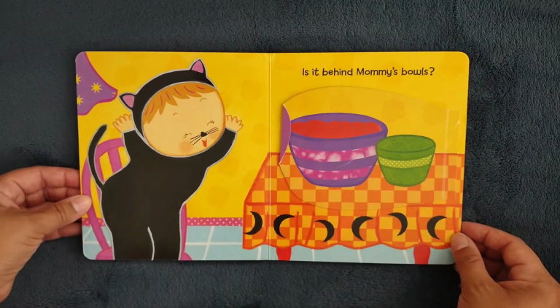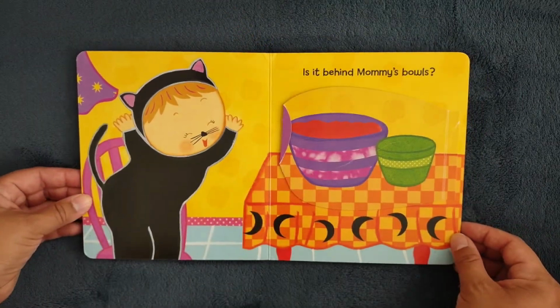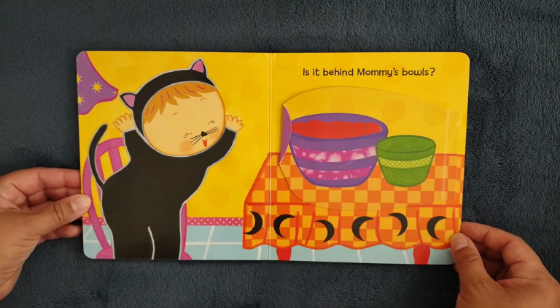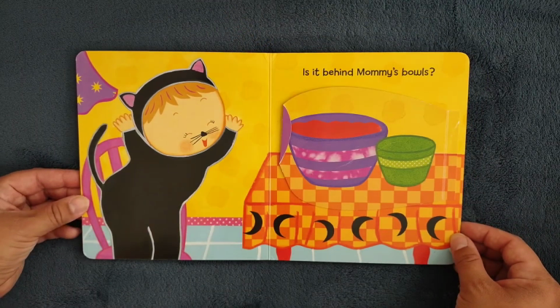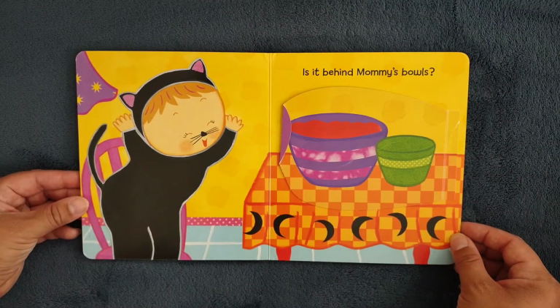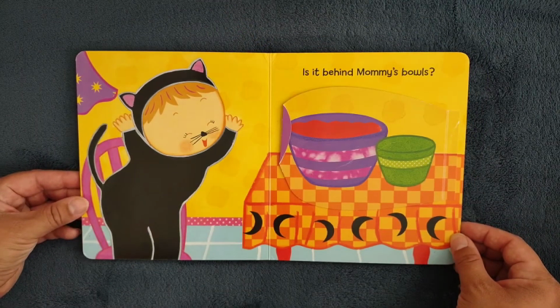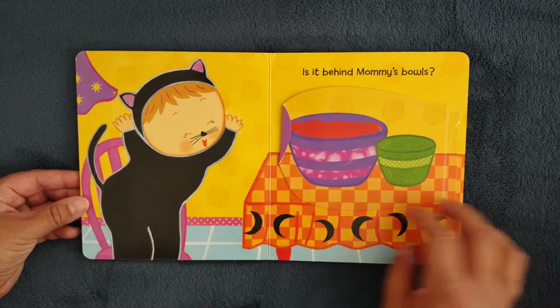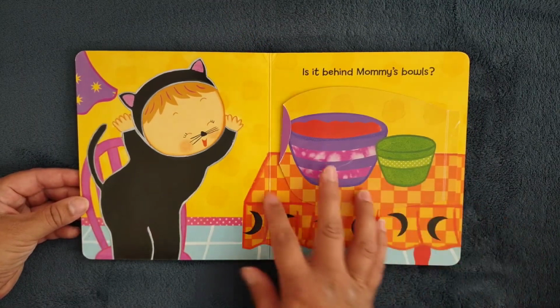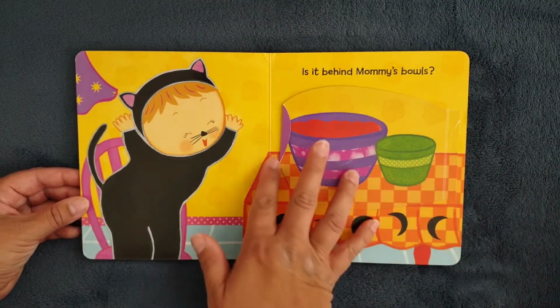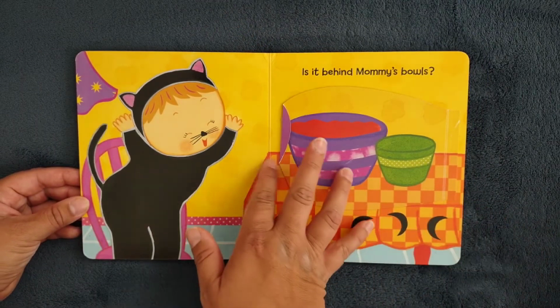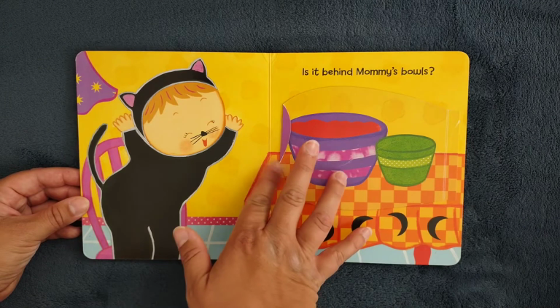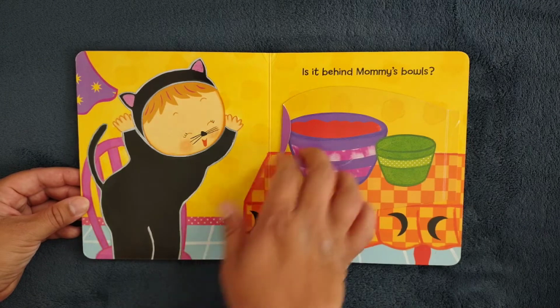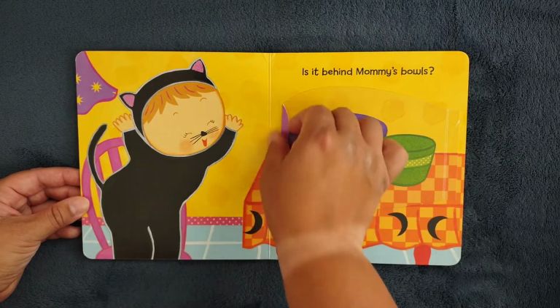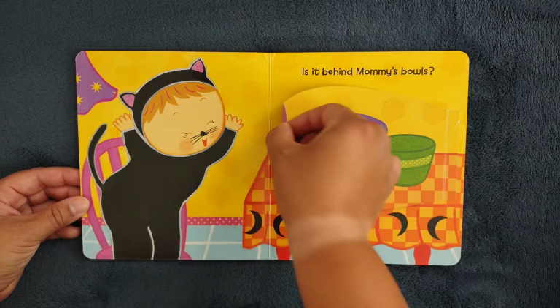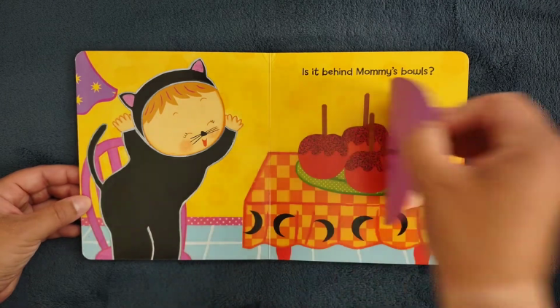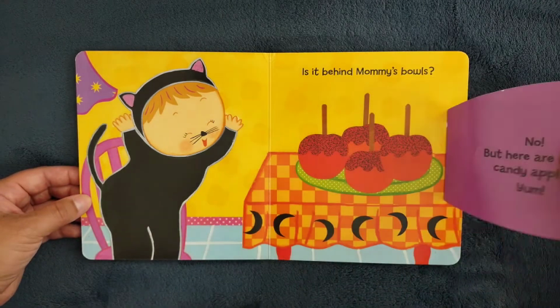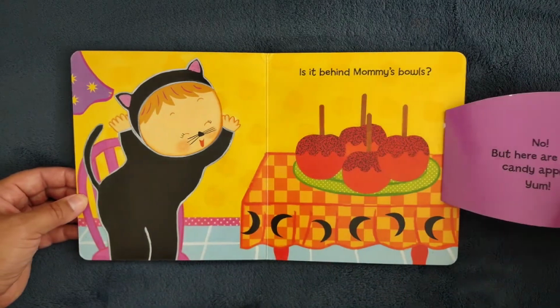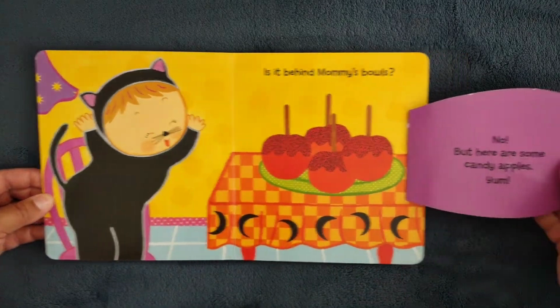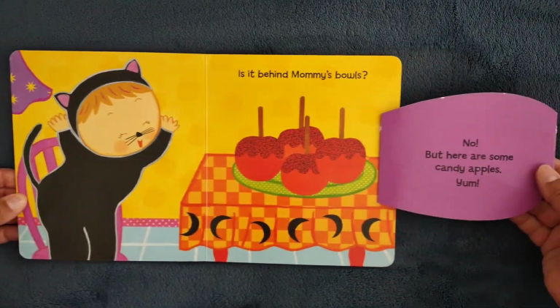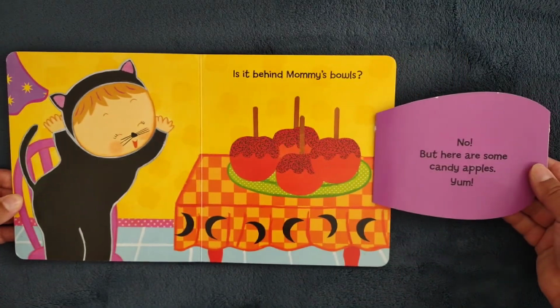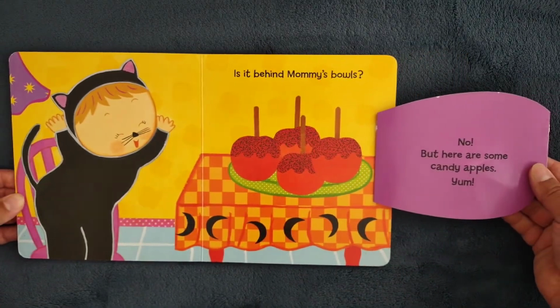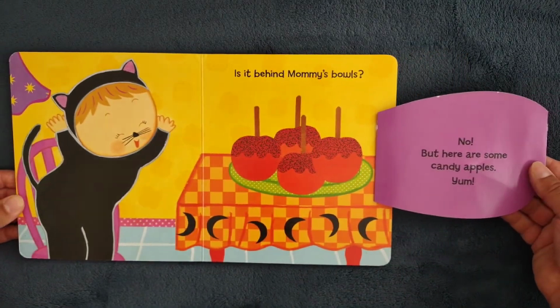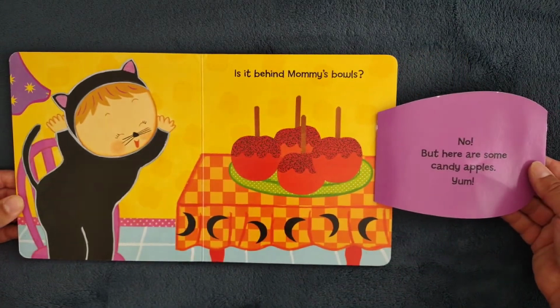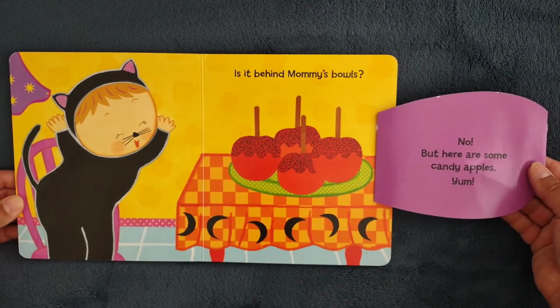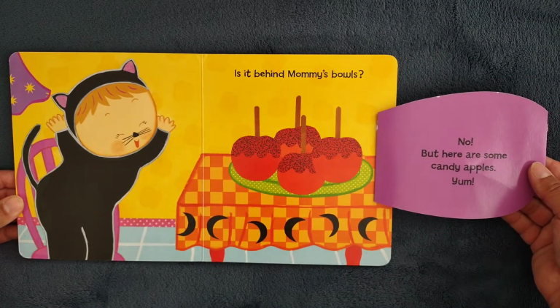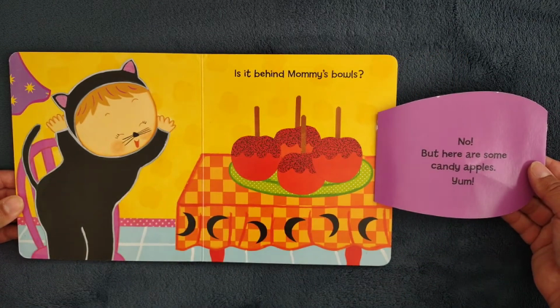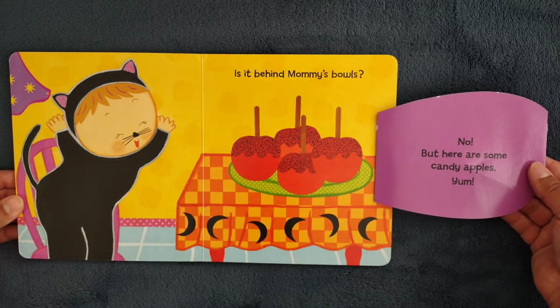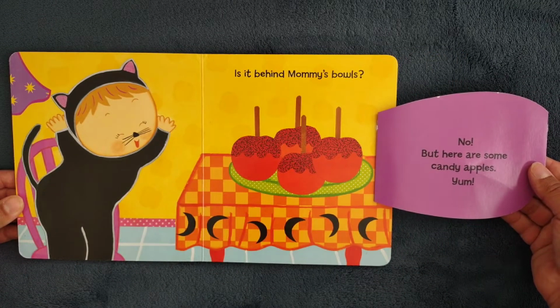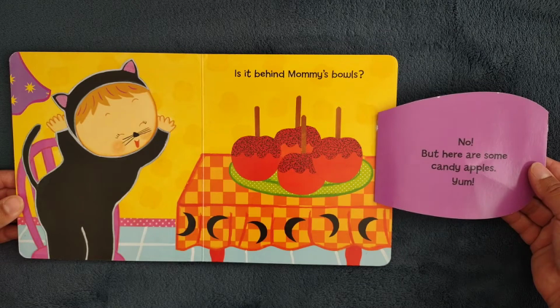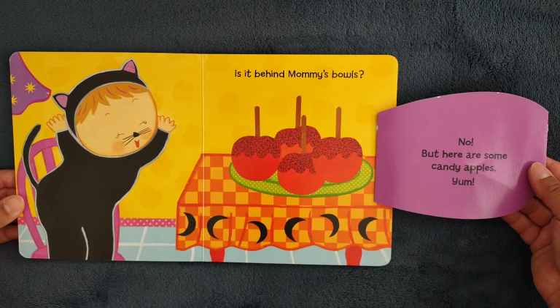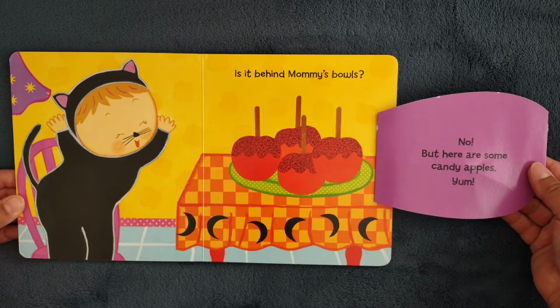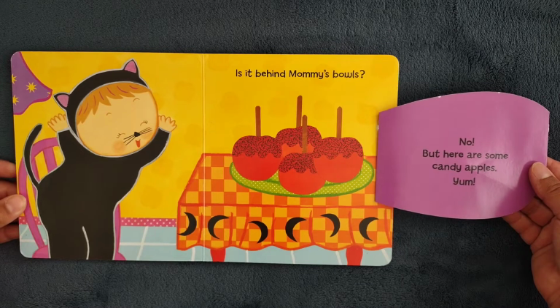Is it behind mommy's bowls? No, but here are some candy apples. Yum!